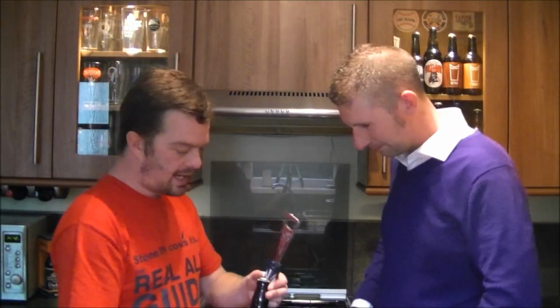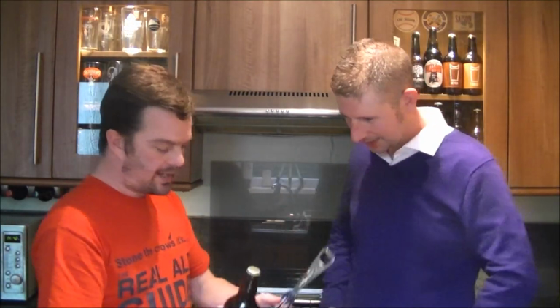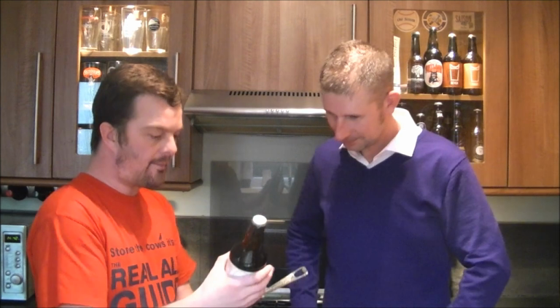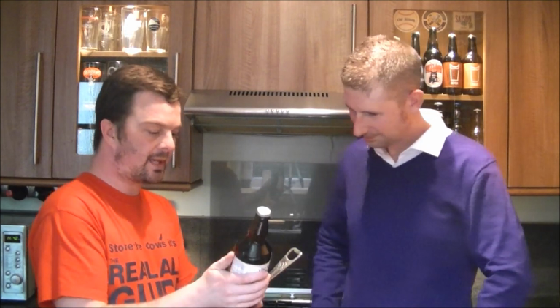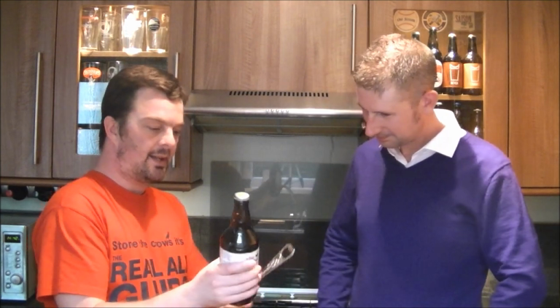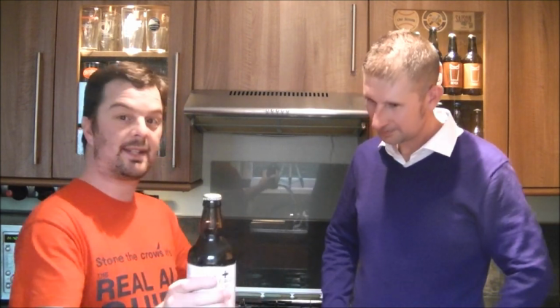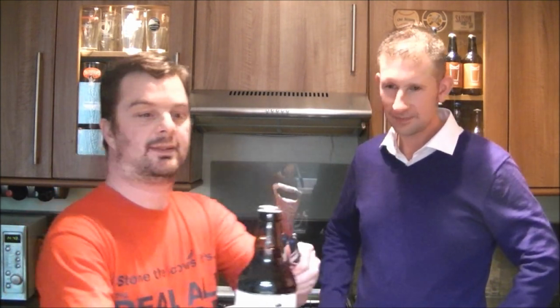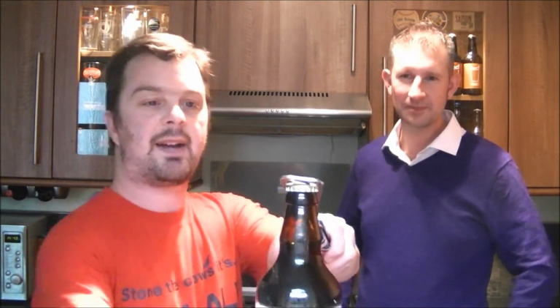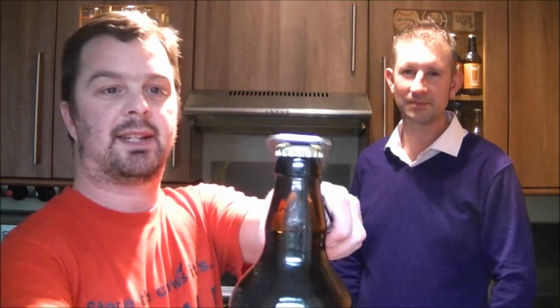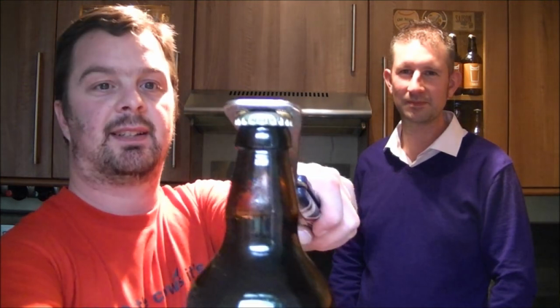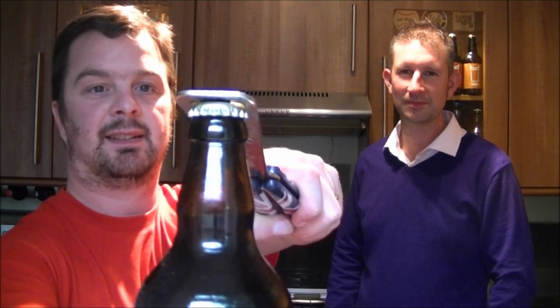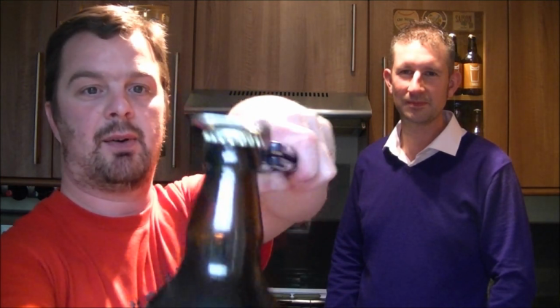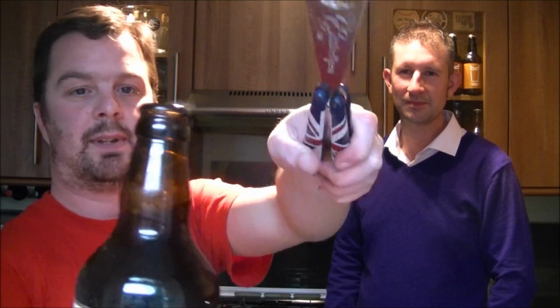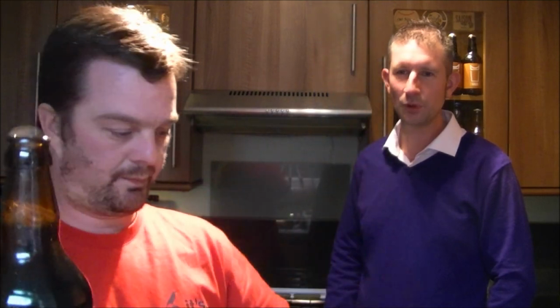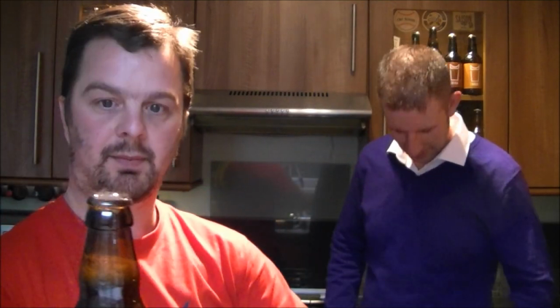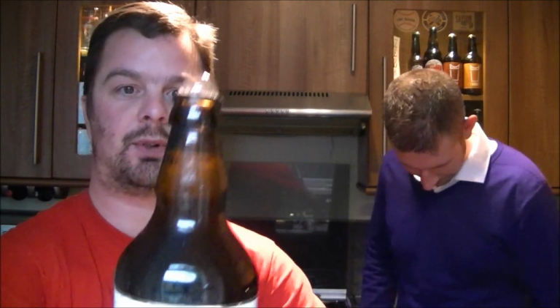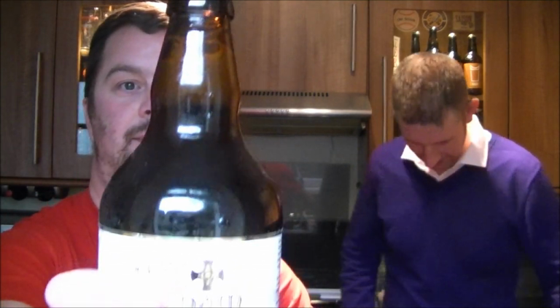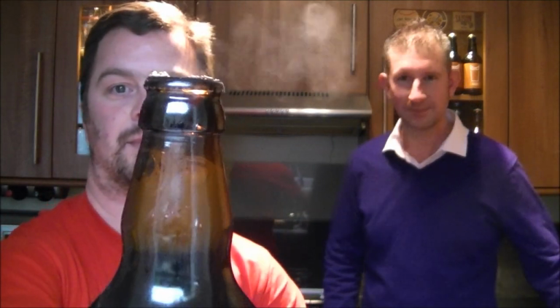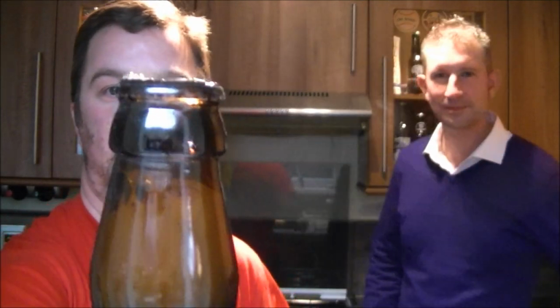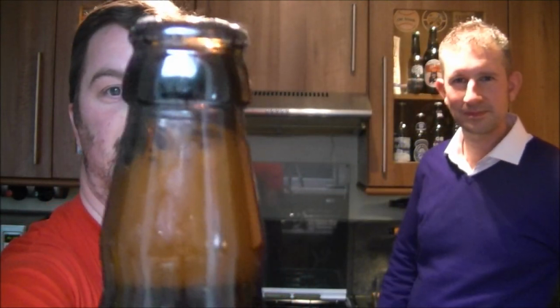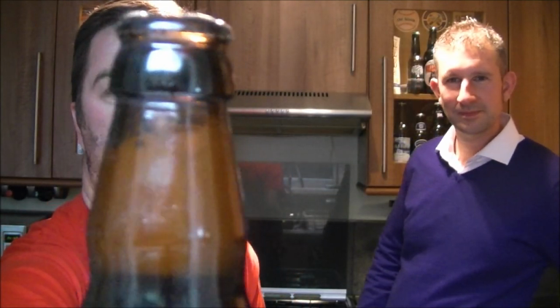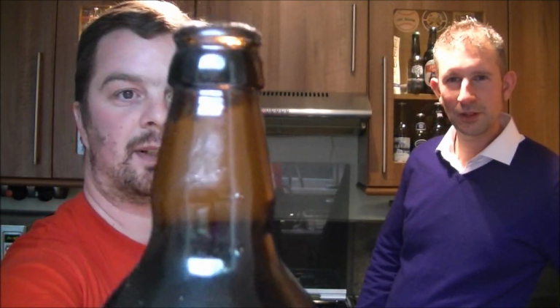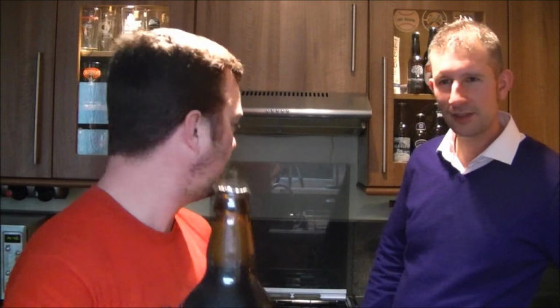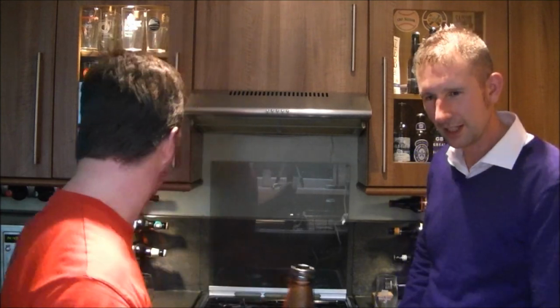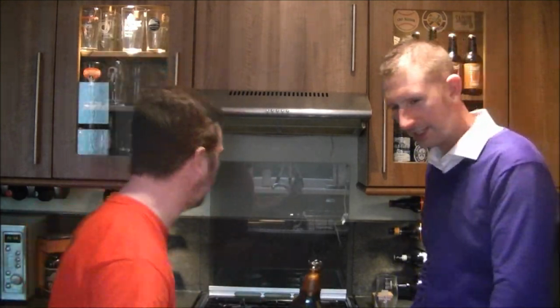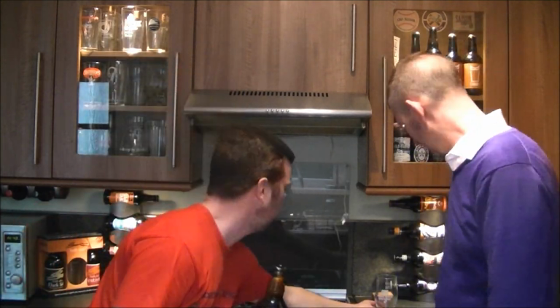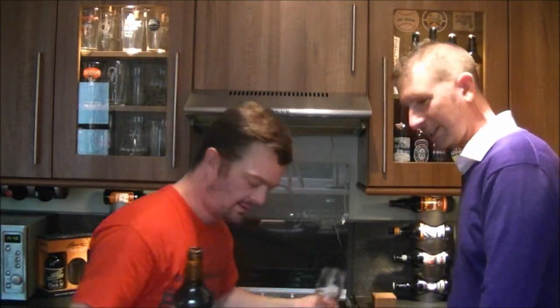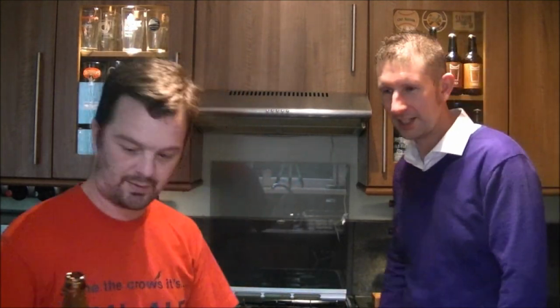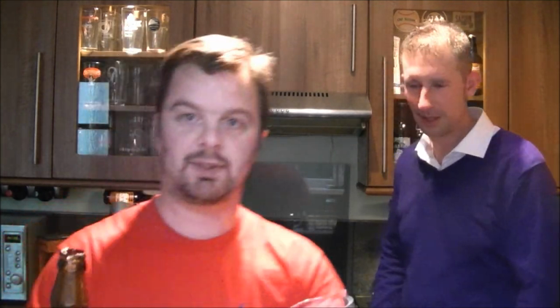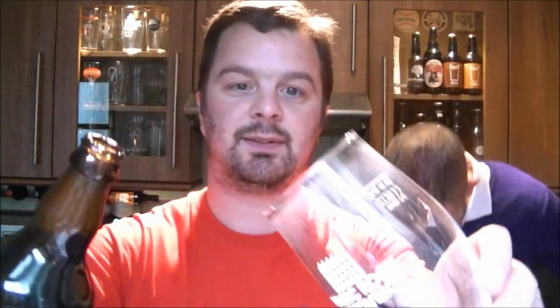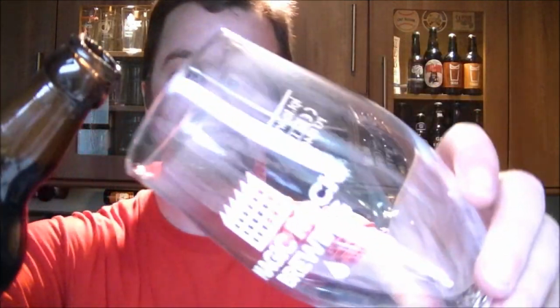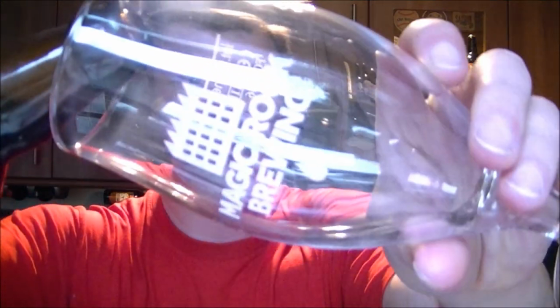I have had this before — wow, that's quite lively! It's up and away there, so let's get it poured.